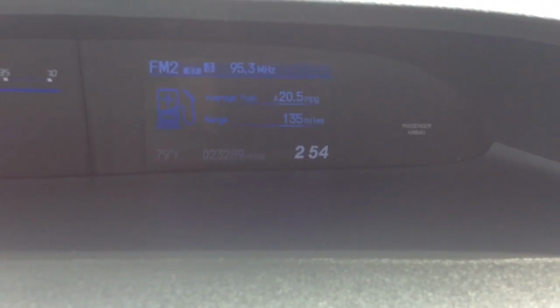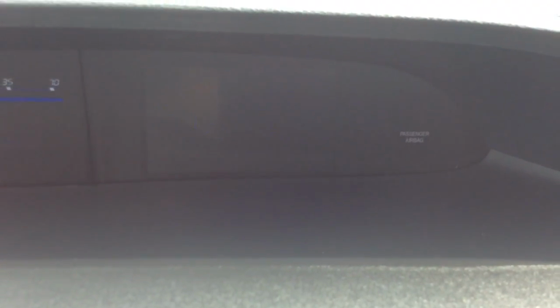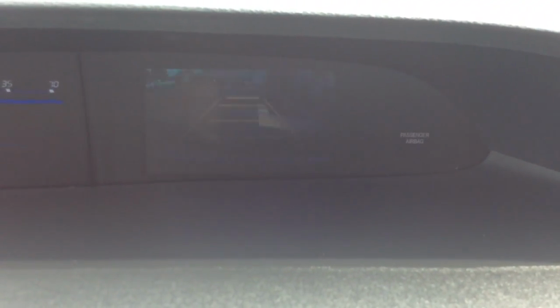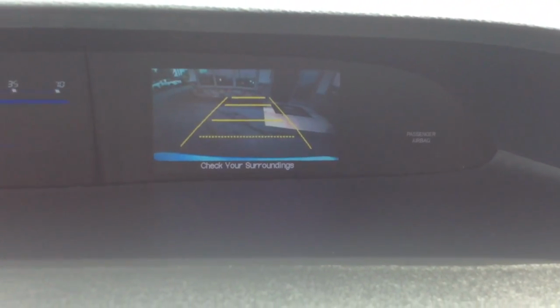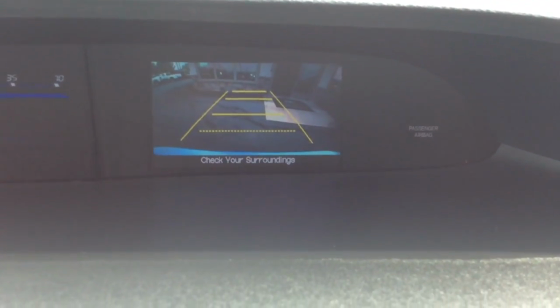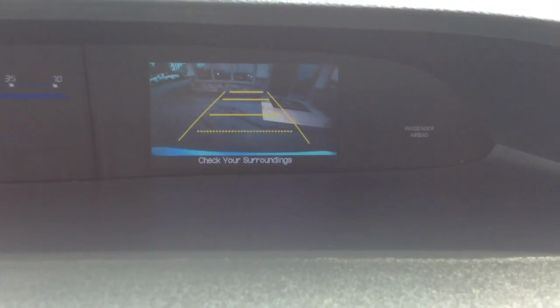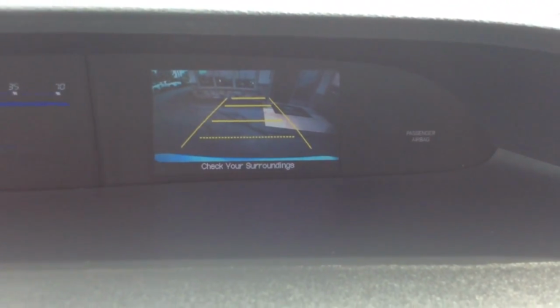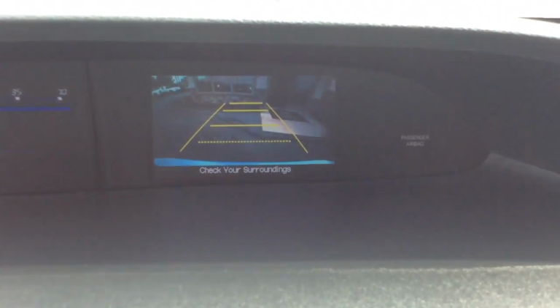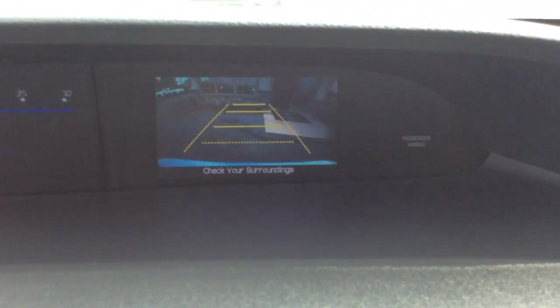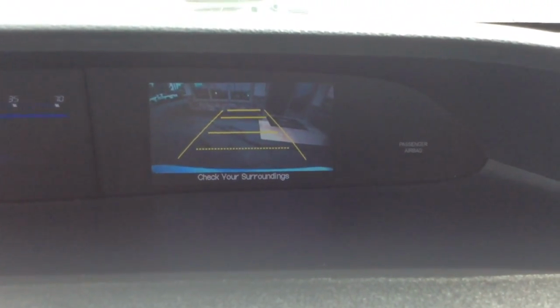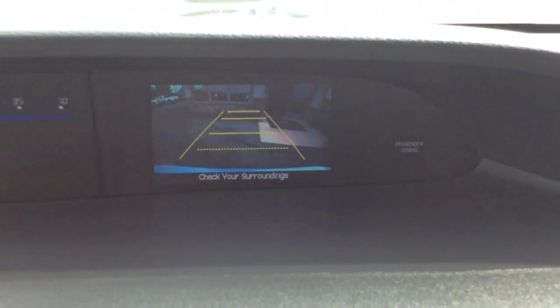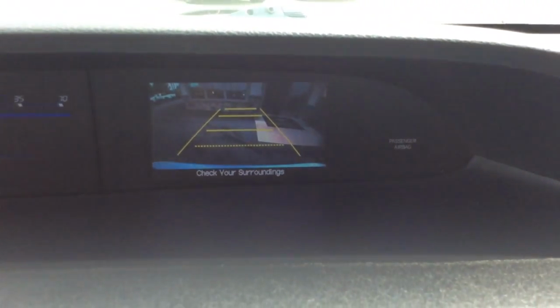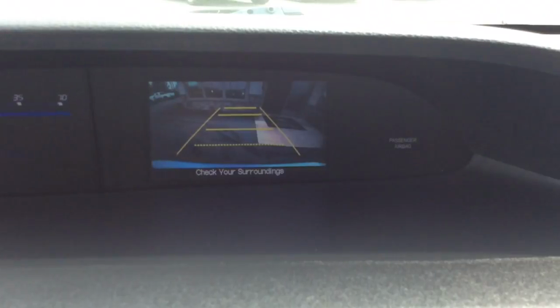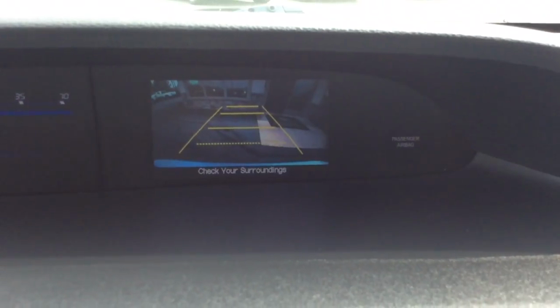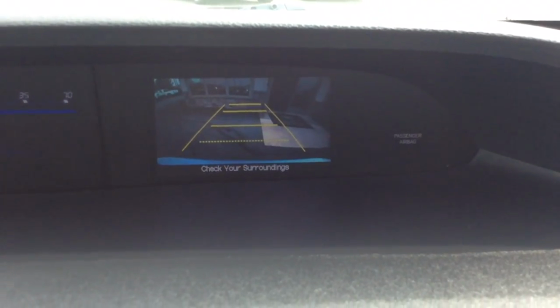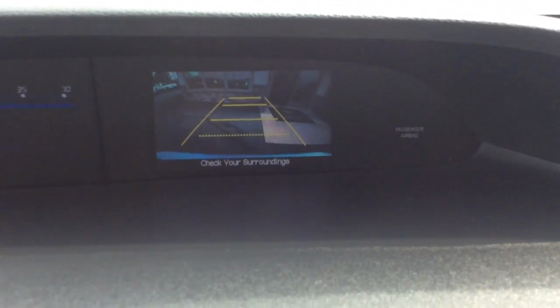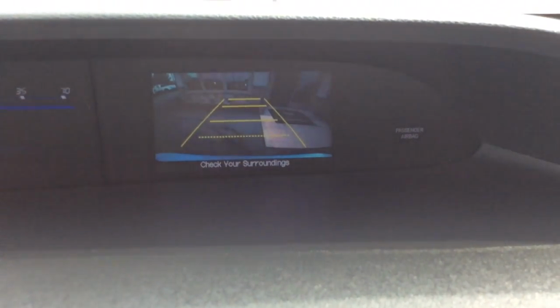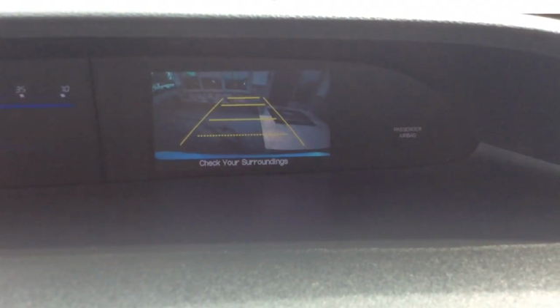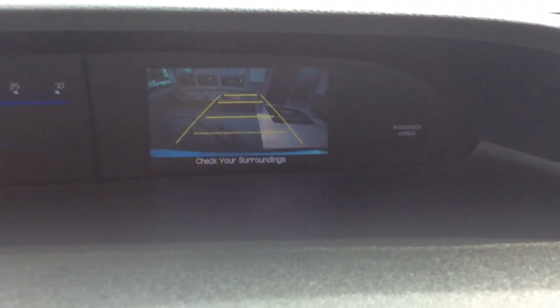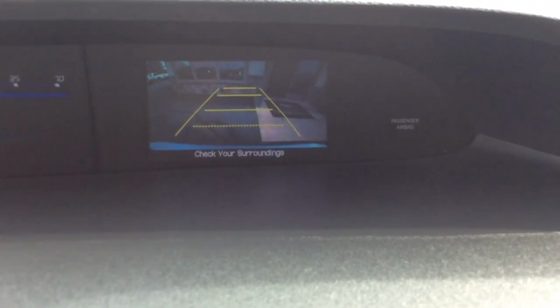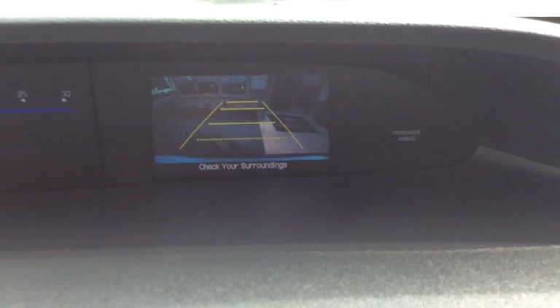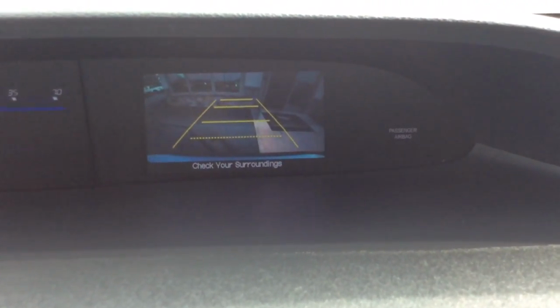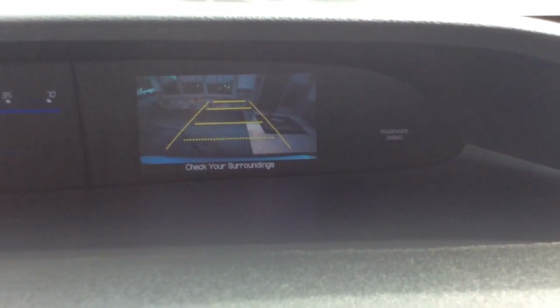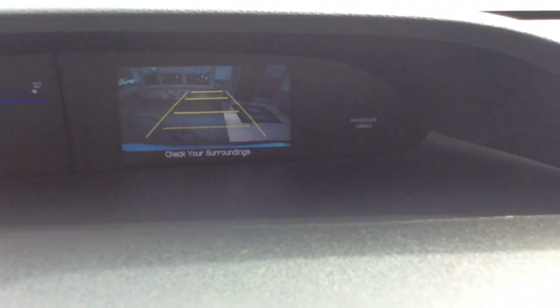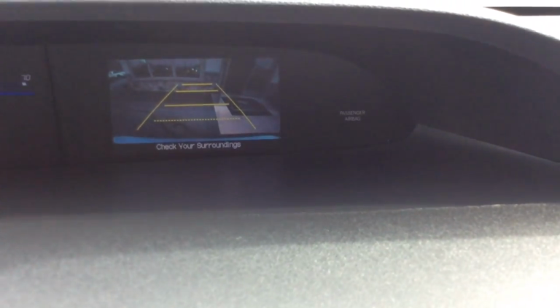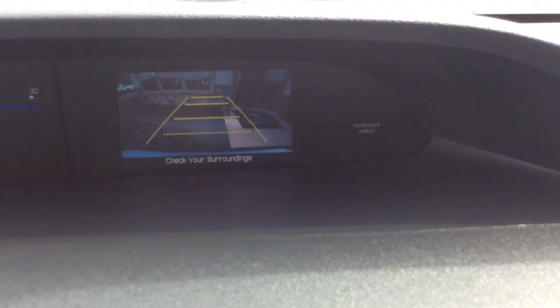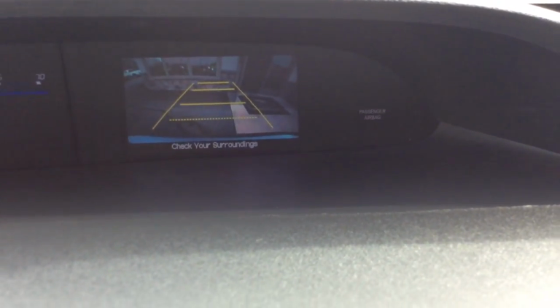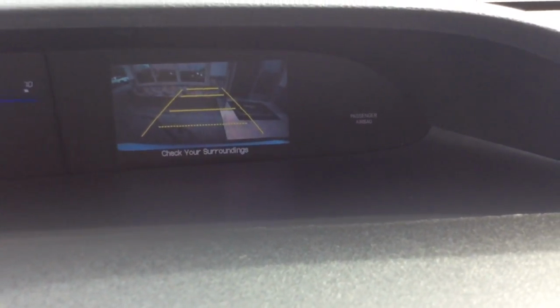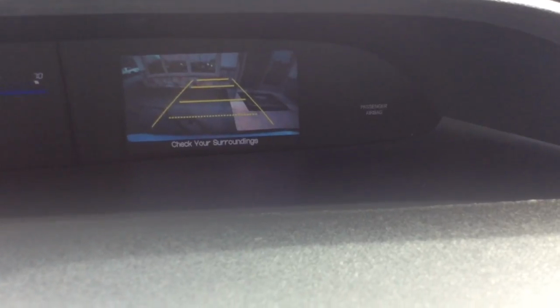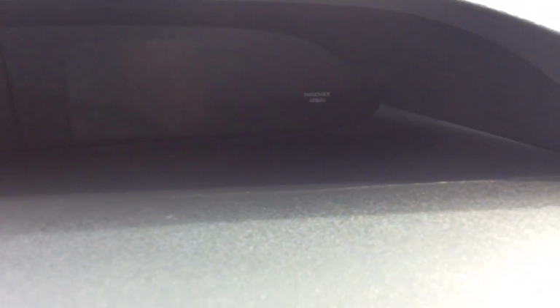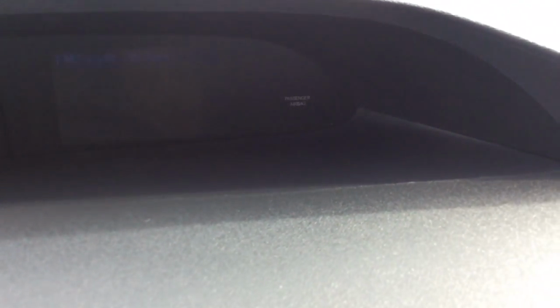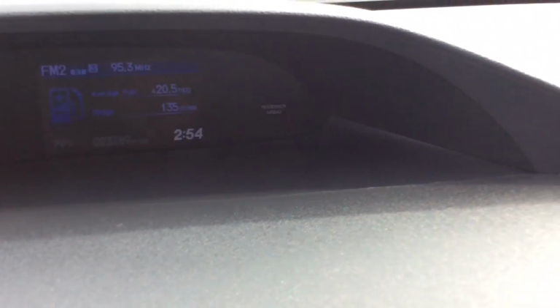When I pull the car in reverse, that's also where the reverse camera shows up. You can see the guidelines there — it's pretty close to the building, but it gives you a better visual of how close you are. I think the reverse camera is one of the nicest features they've come up with in the past few years.